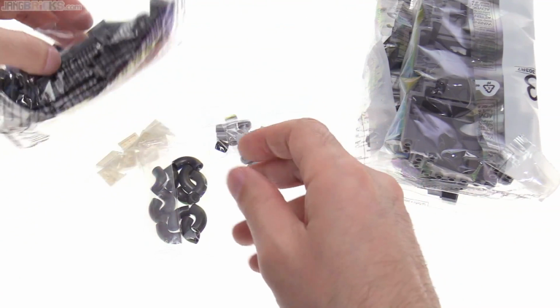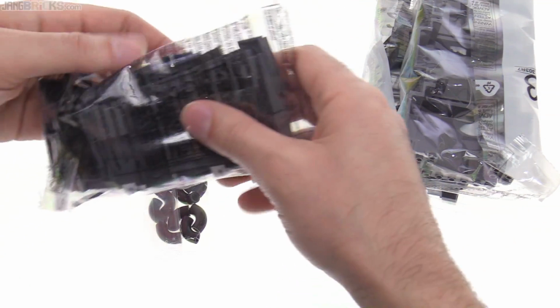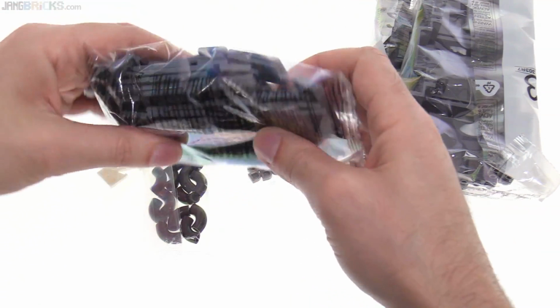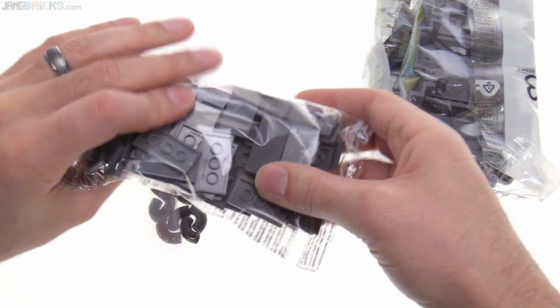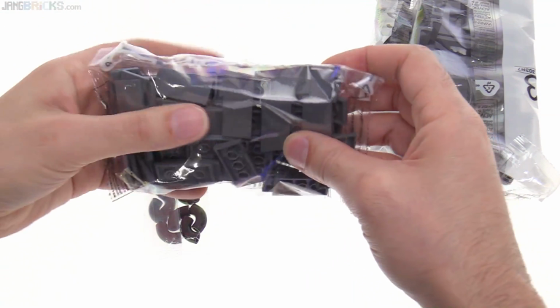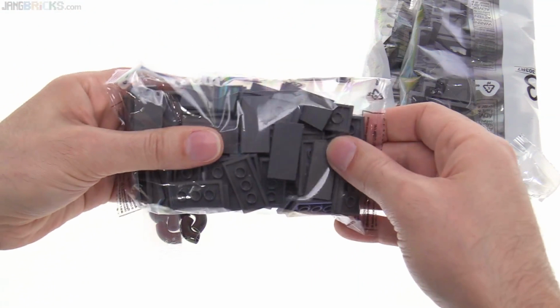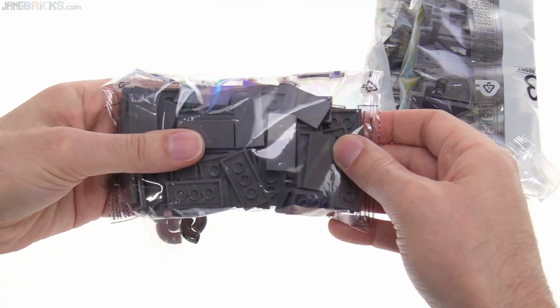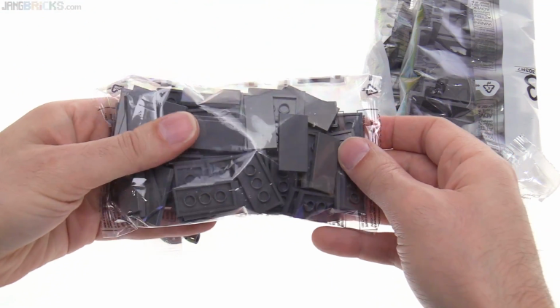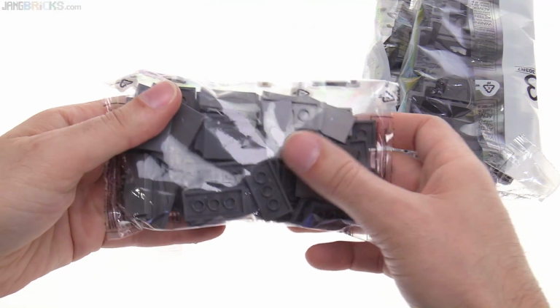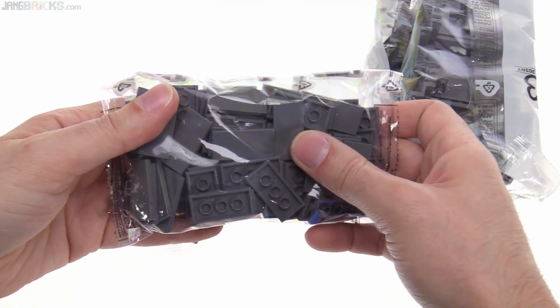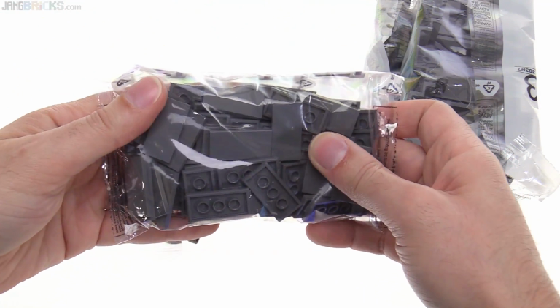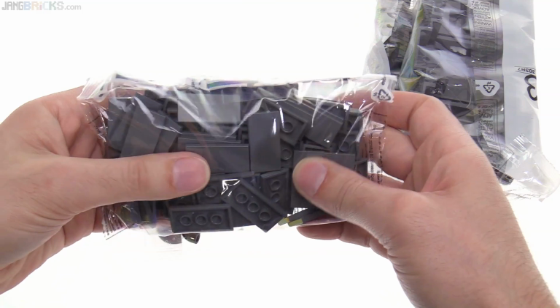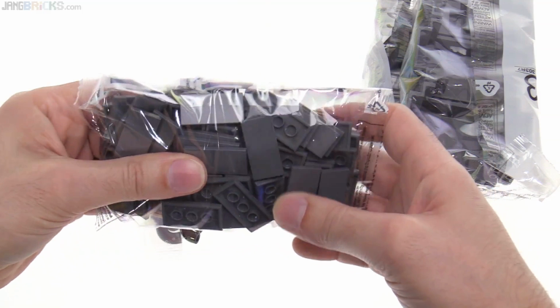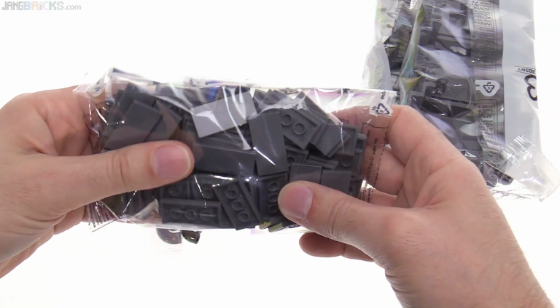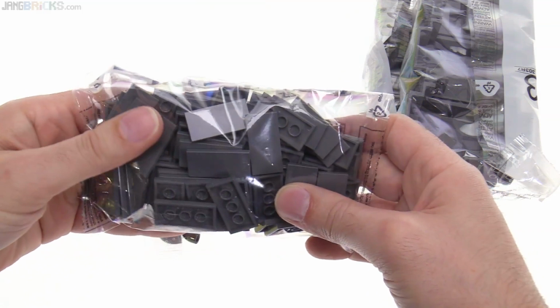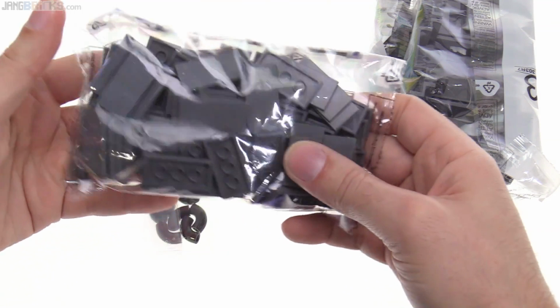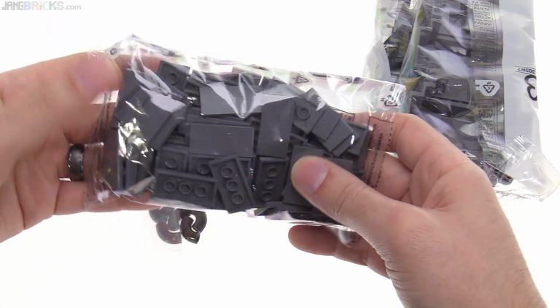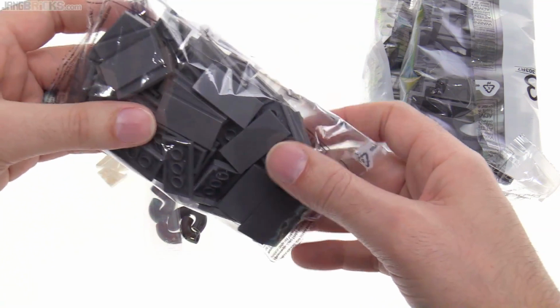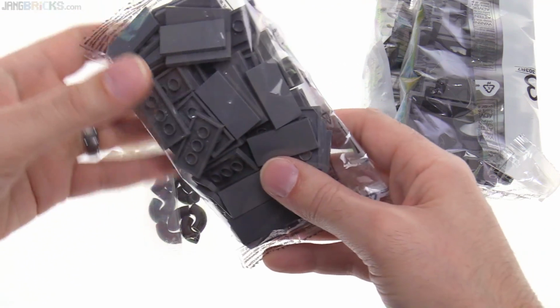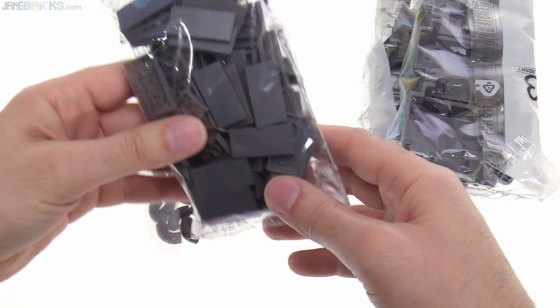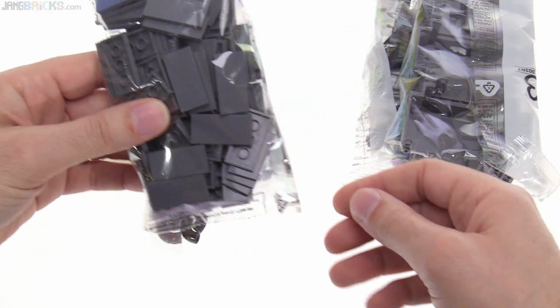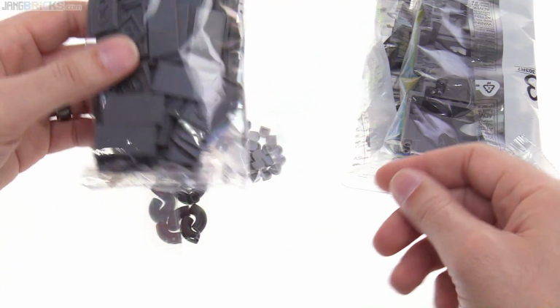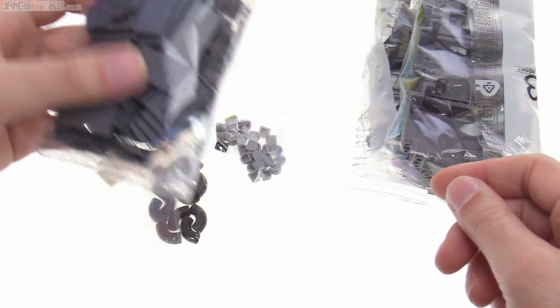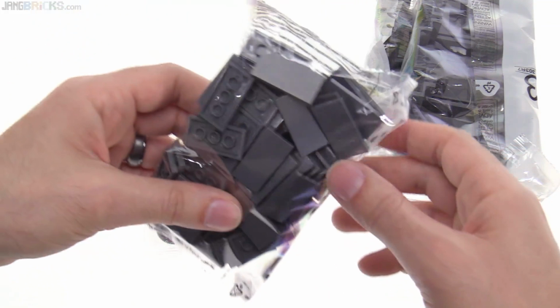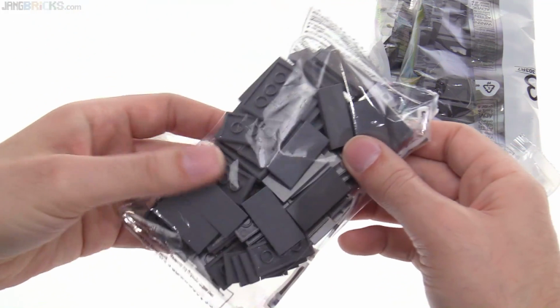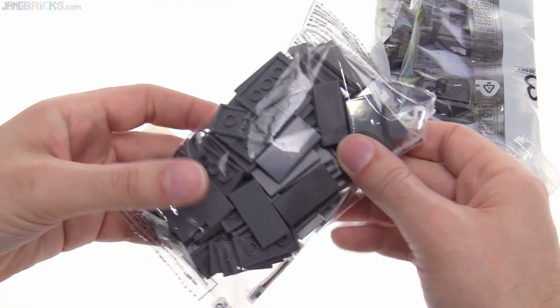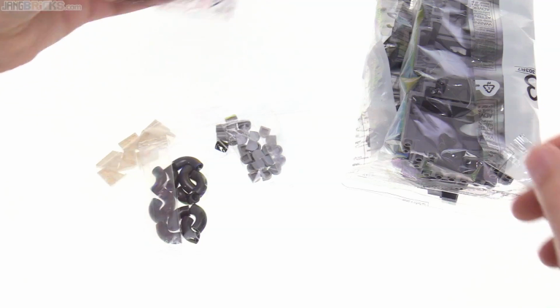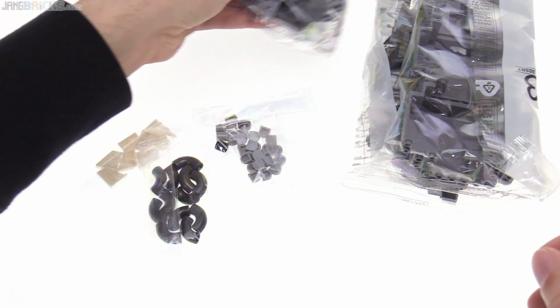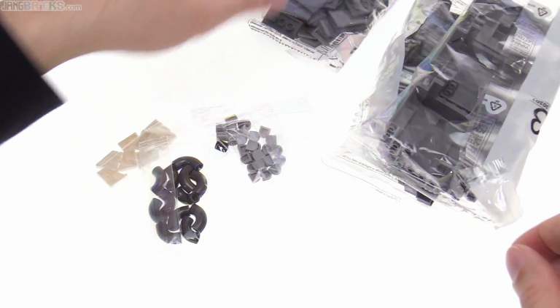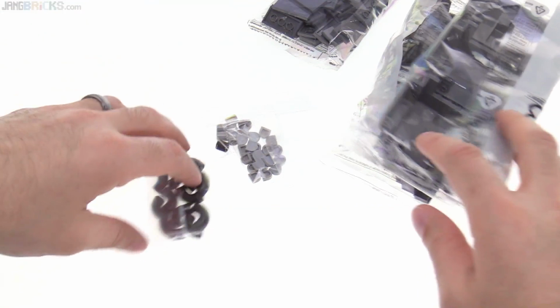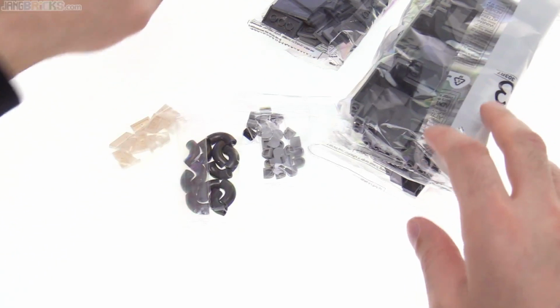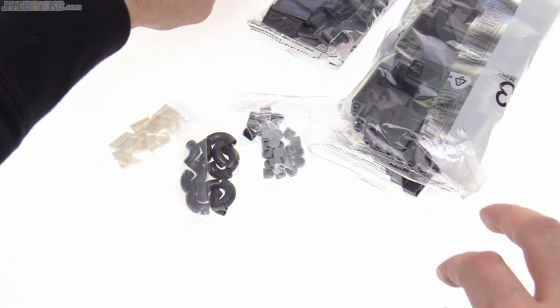And these are dark bluish-gray tiles. Plenty more of them, and I will need probably thousands more of these still for my railroads to float them up.